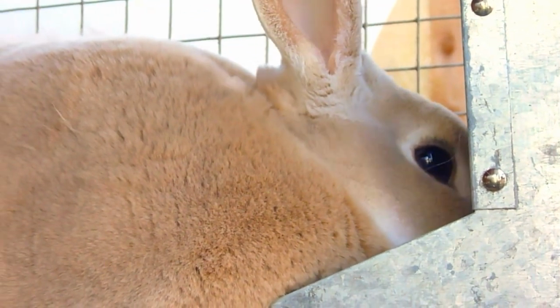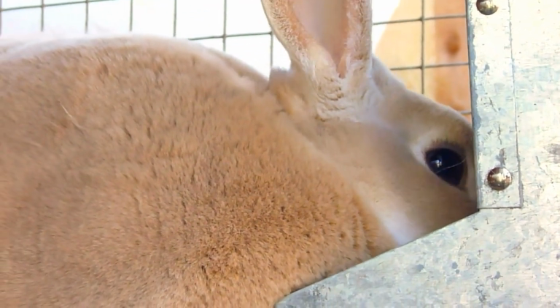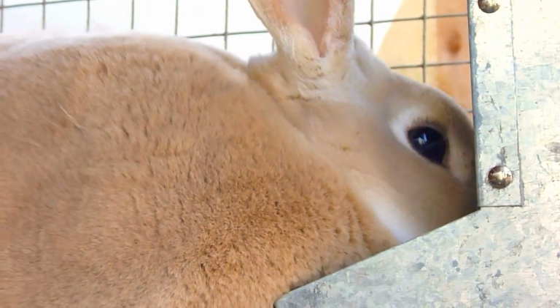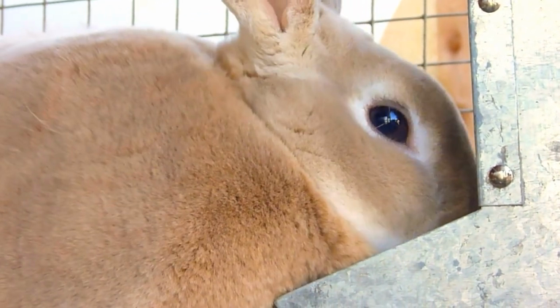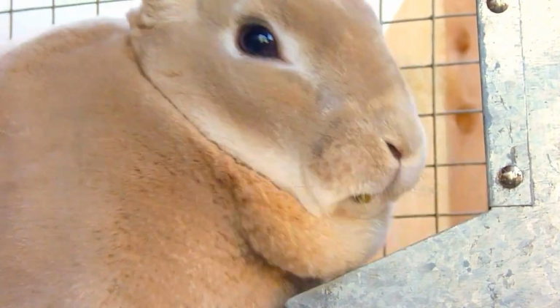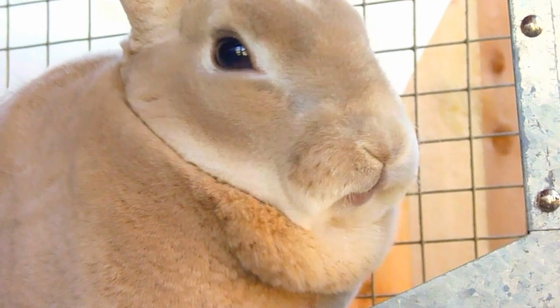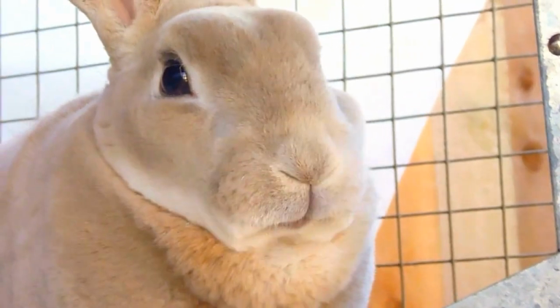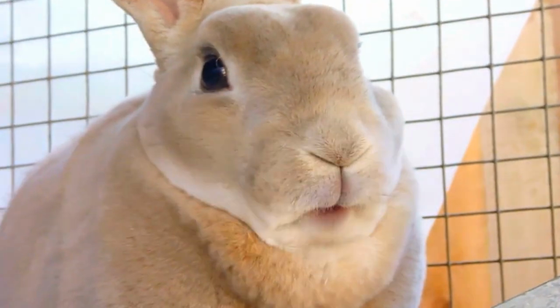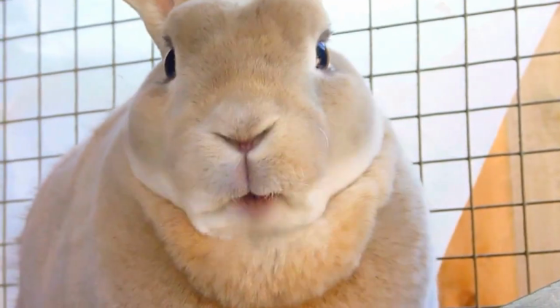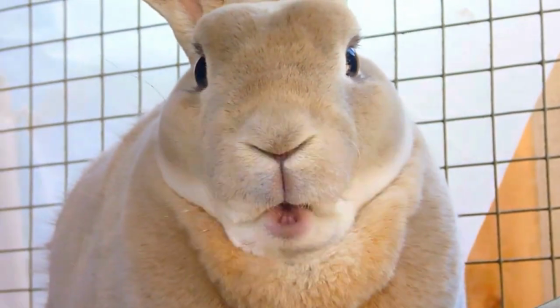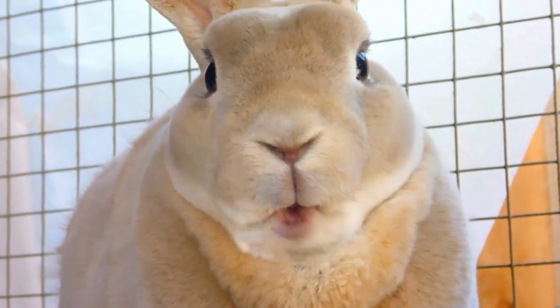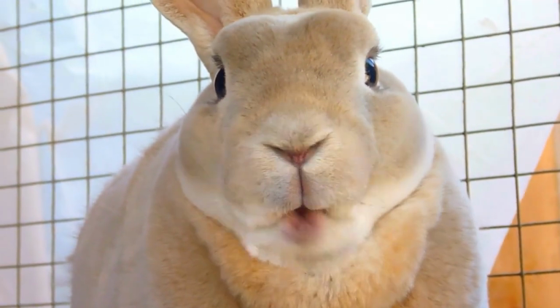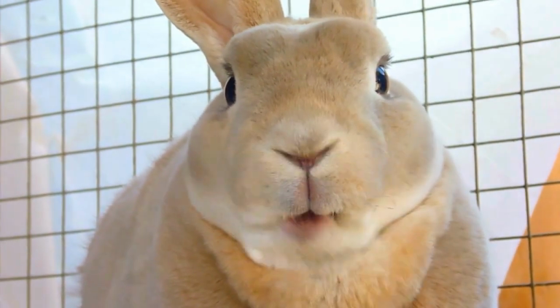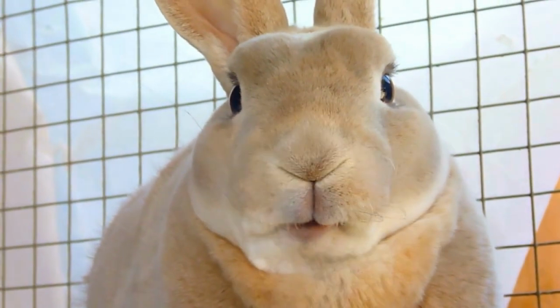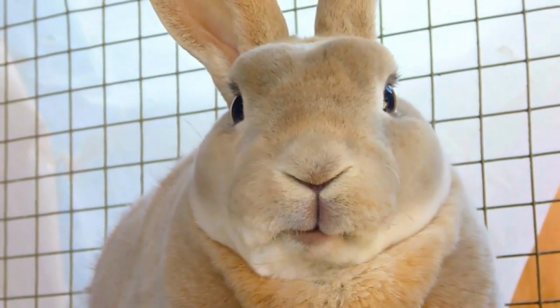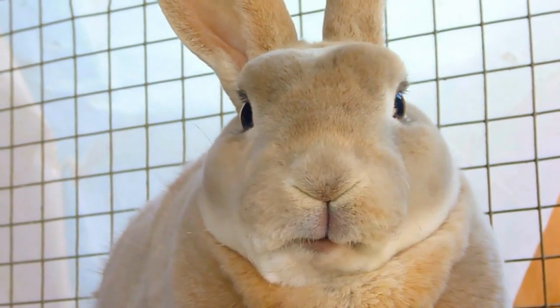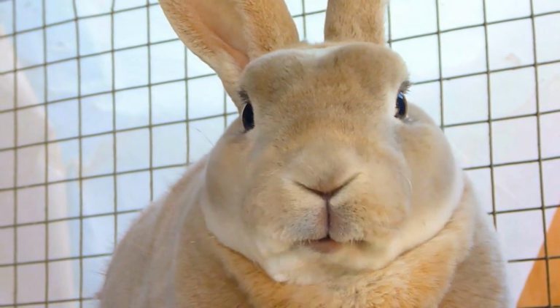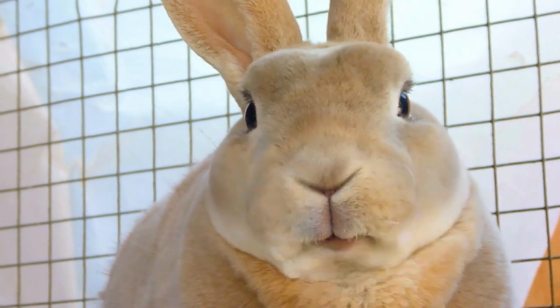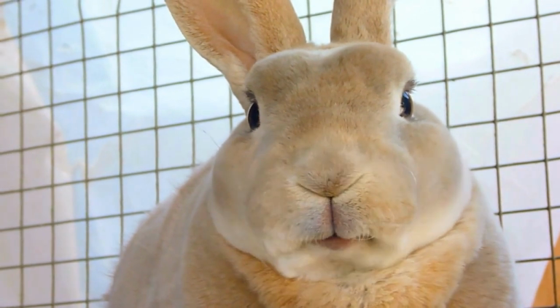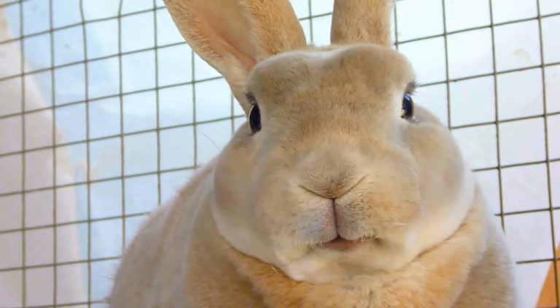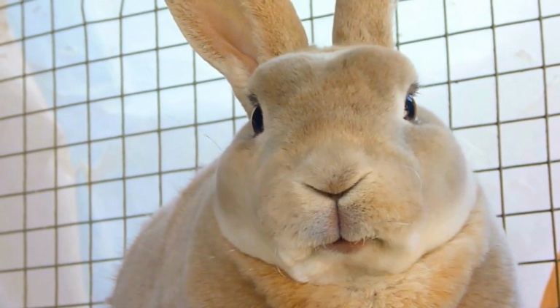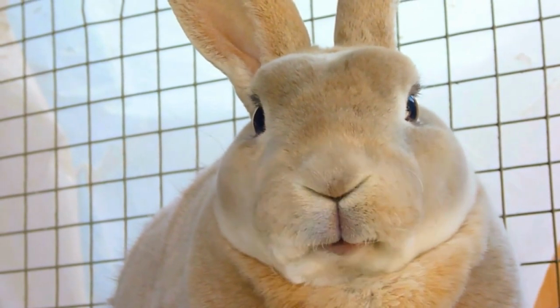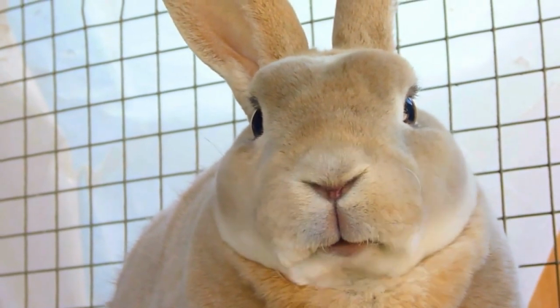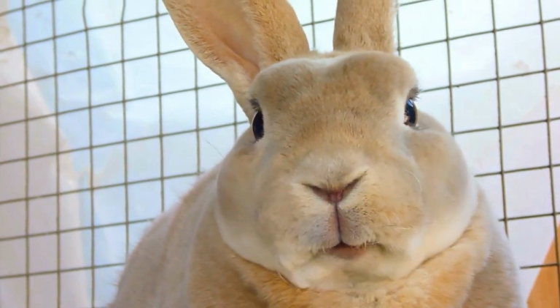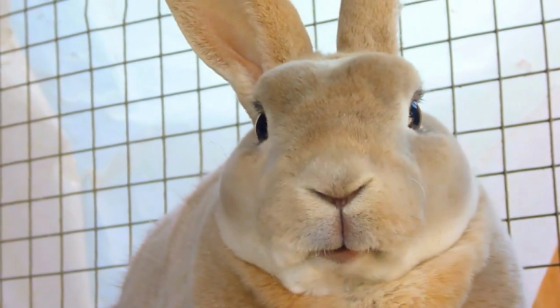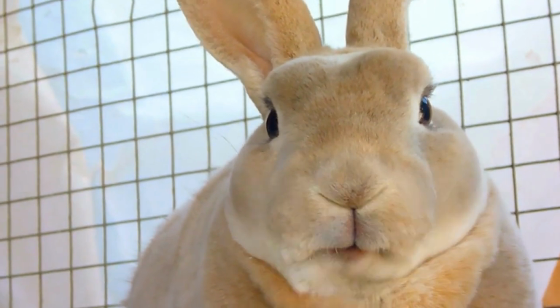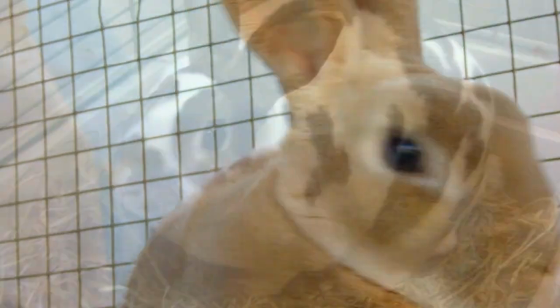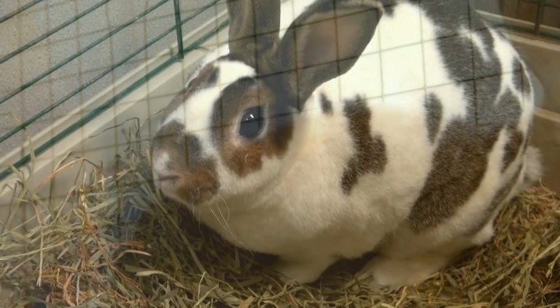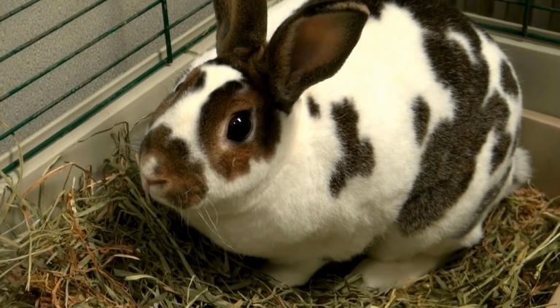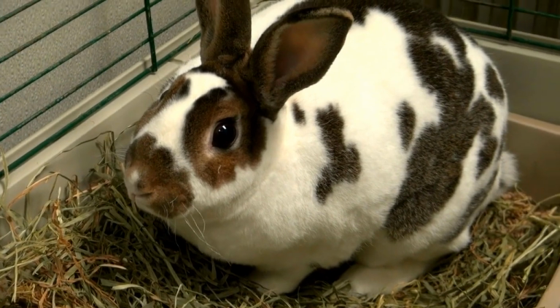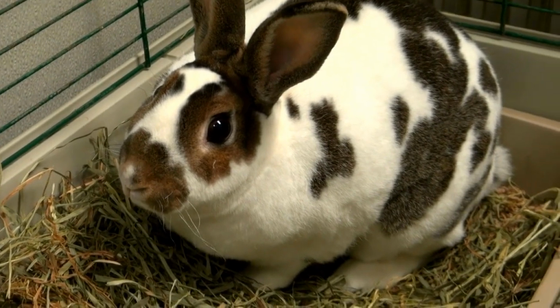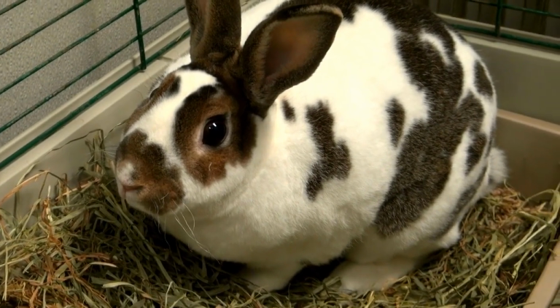Unfortunately, the downside of such a field of vision is the blind spot just in front of the nose. A rabbit can often fall for food lying in front of its muzzle since it has the worst vision up close. When wanting to look at something, the rabbit will often position itself sideways to improve its range of vision.